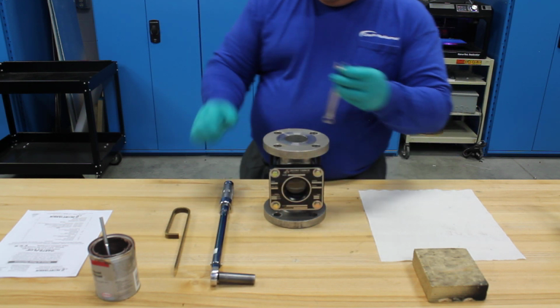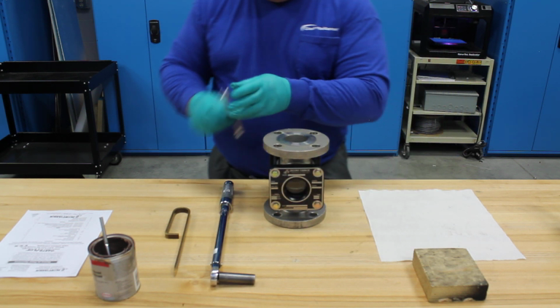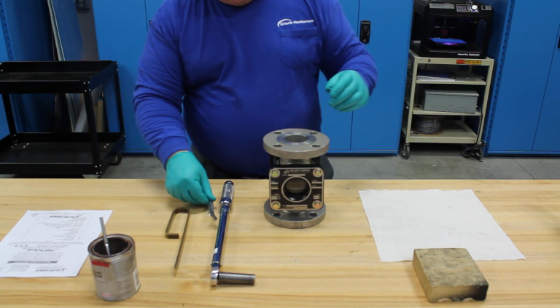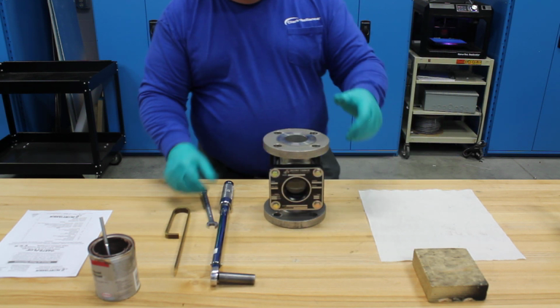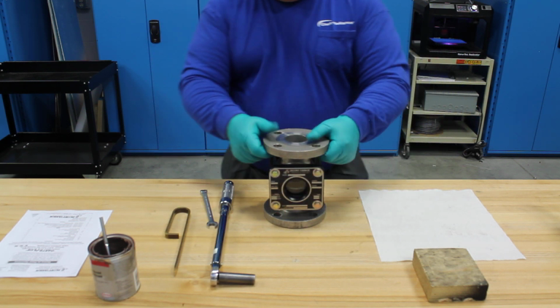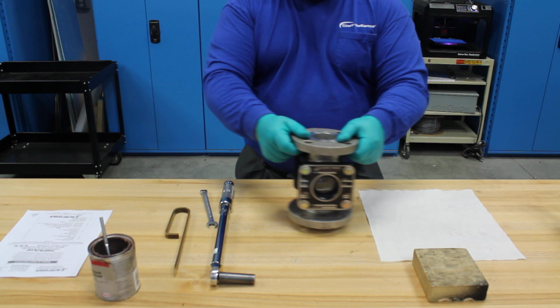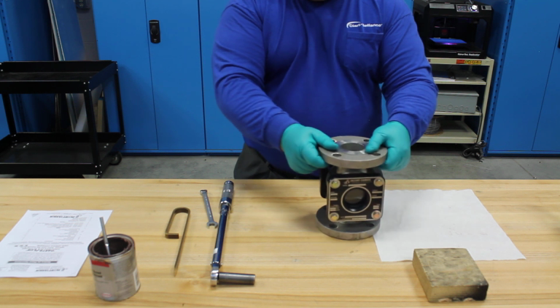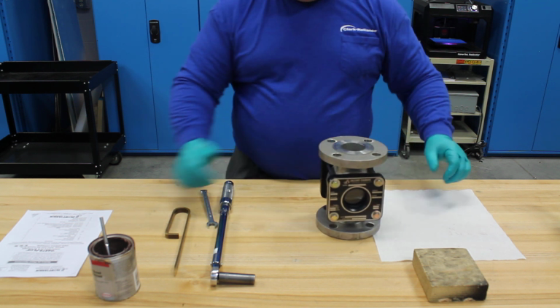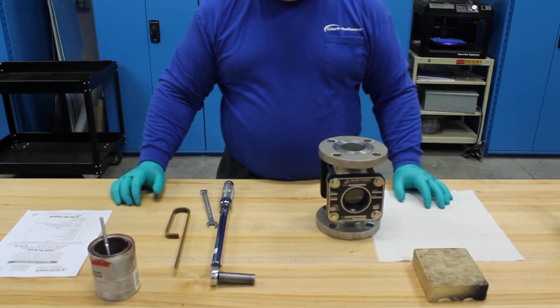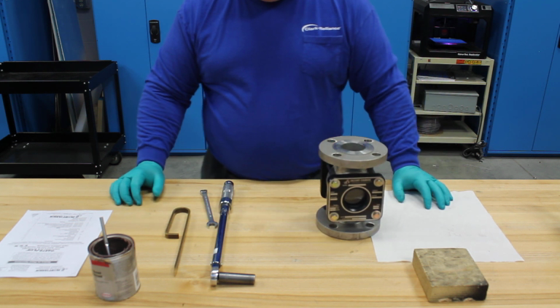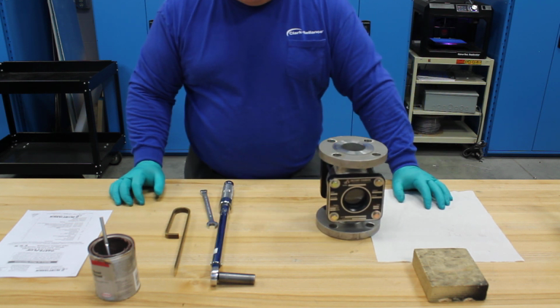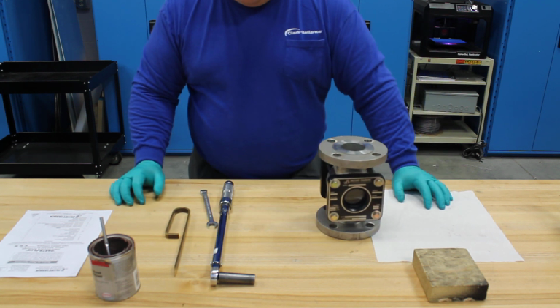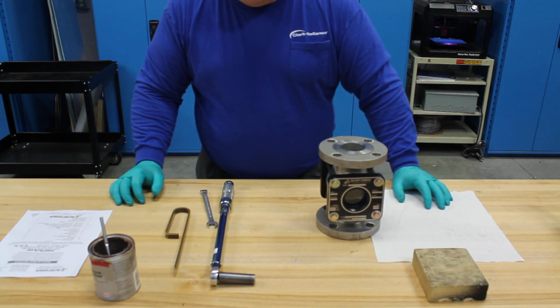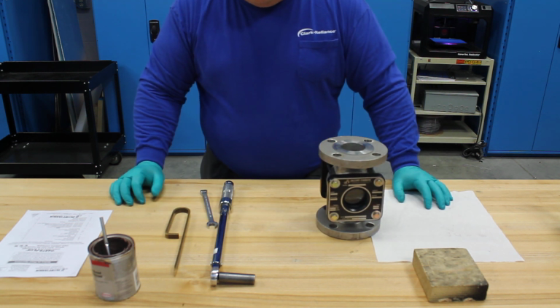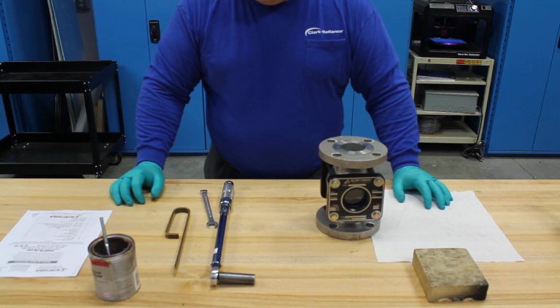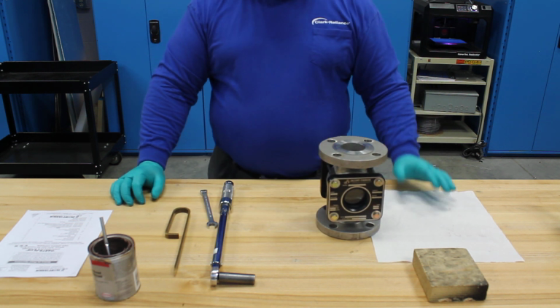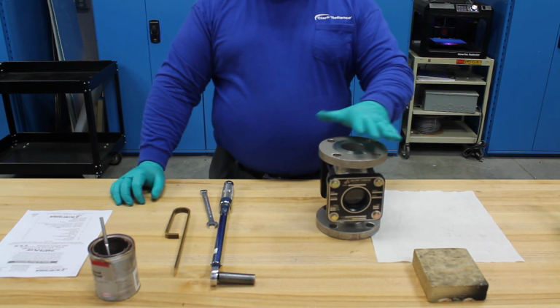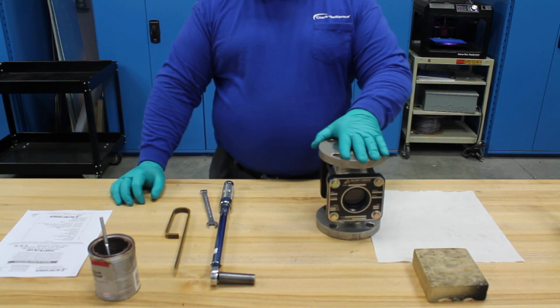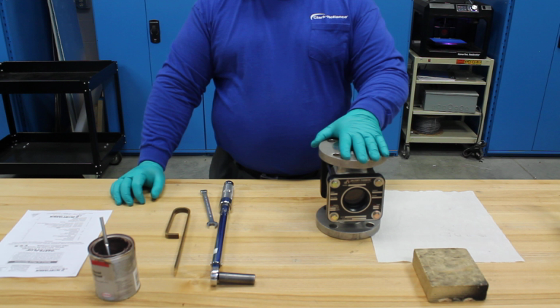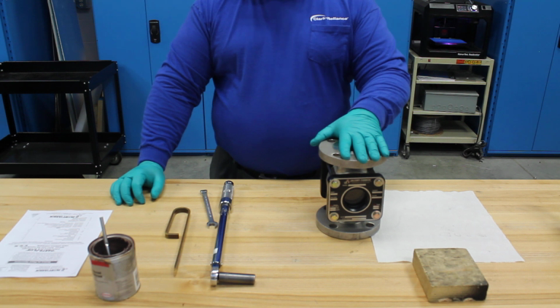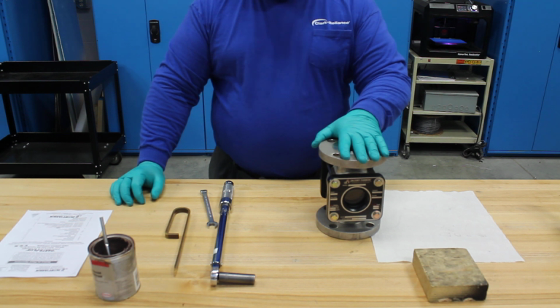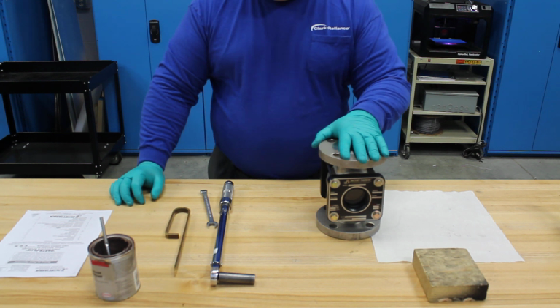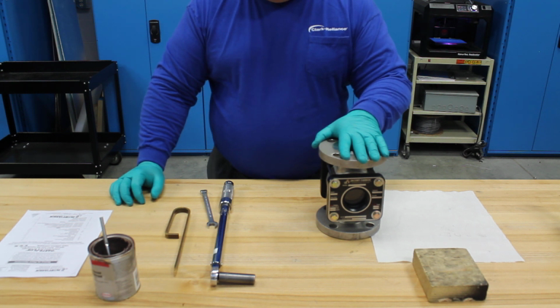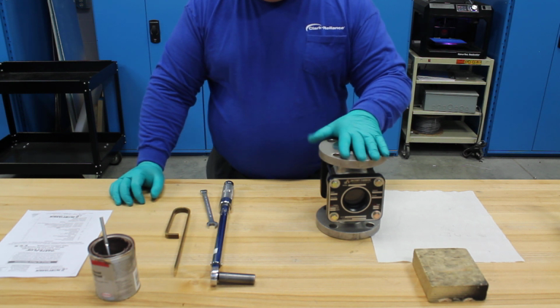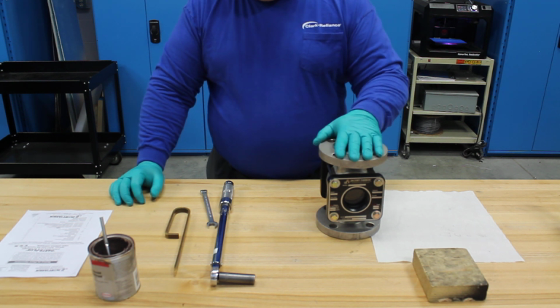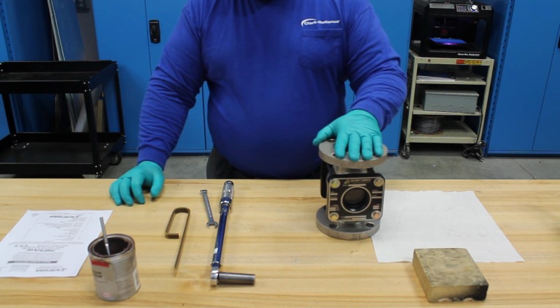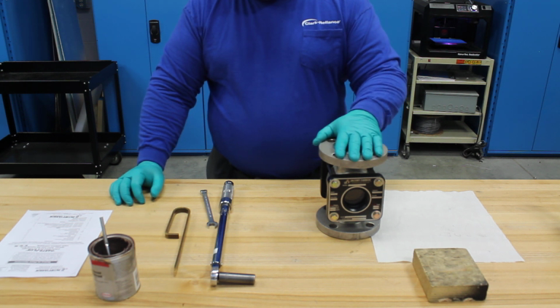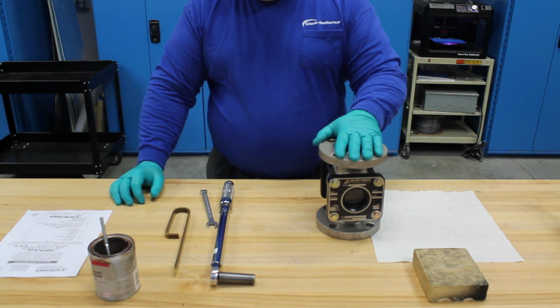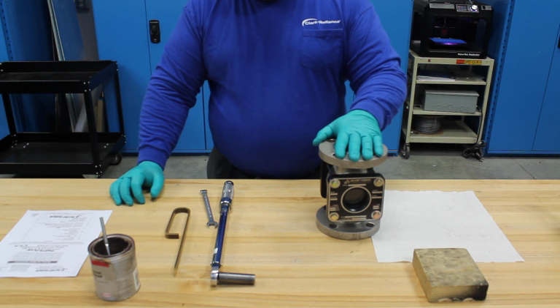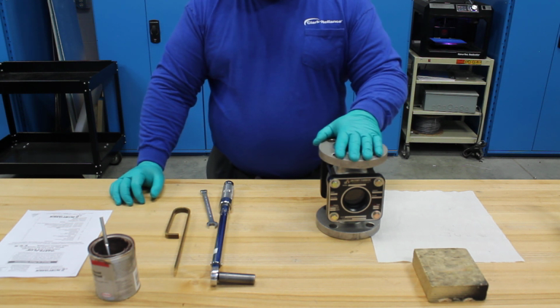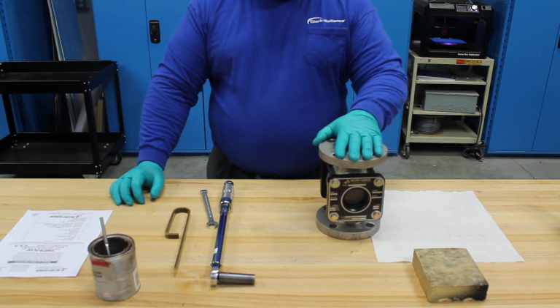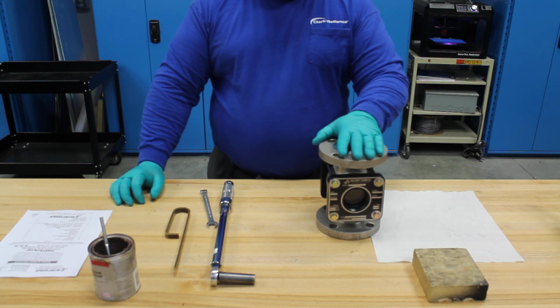Having achieved 10 foot-pounds, we've now properly rebuilt the sight flow indicator. For additional information, go to jacobytowerbox.com for IOM manuals, drawings, or also to find your local representative.